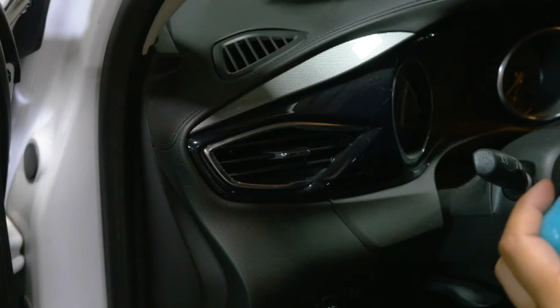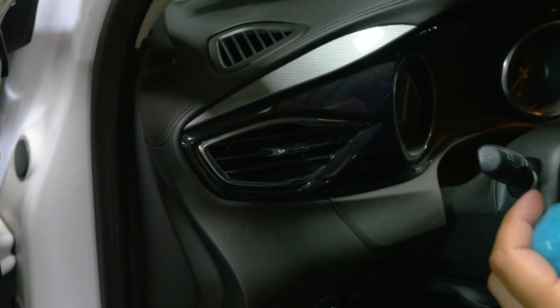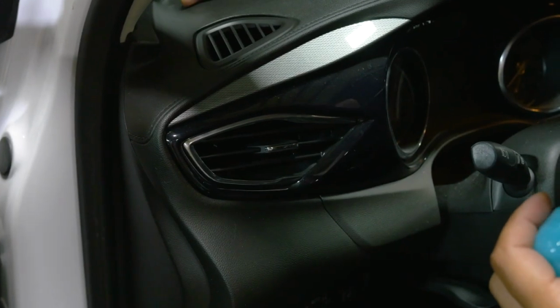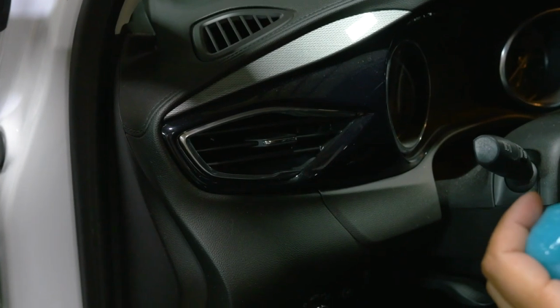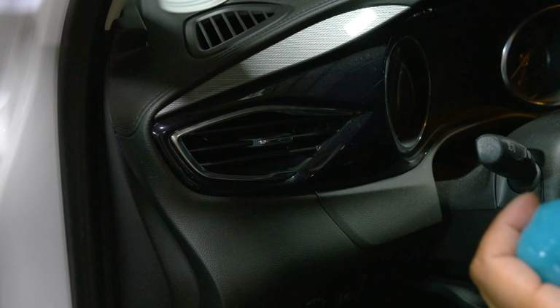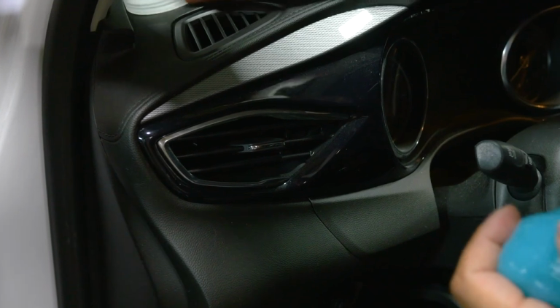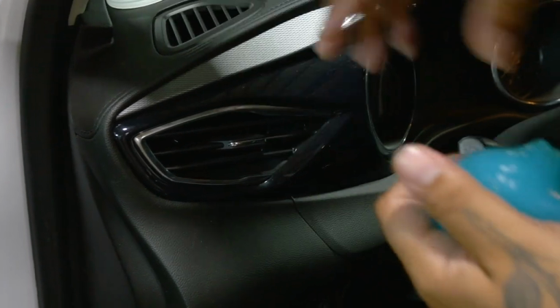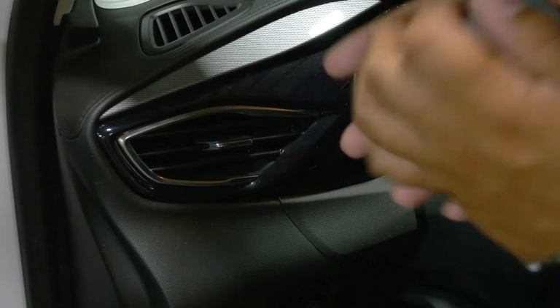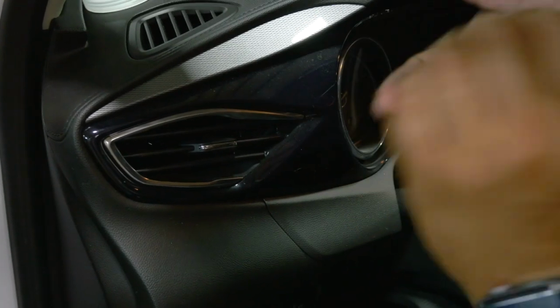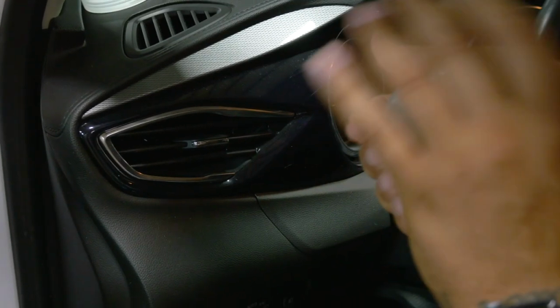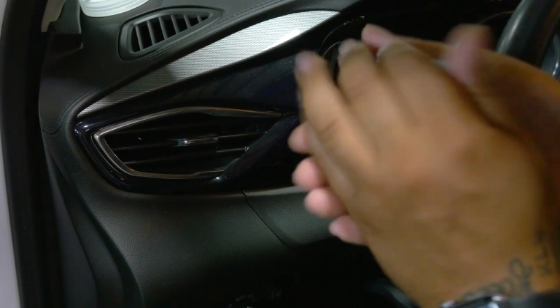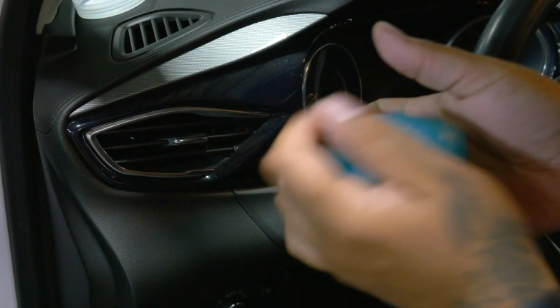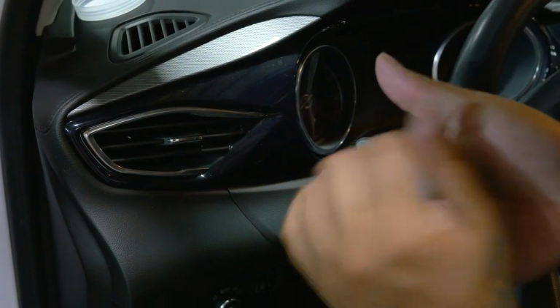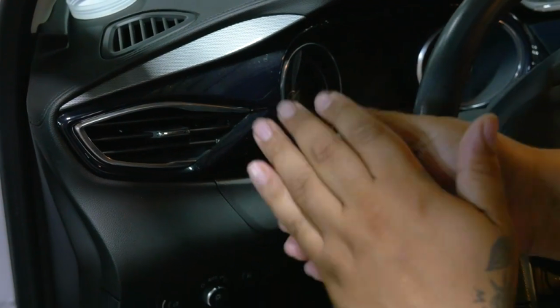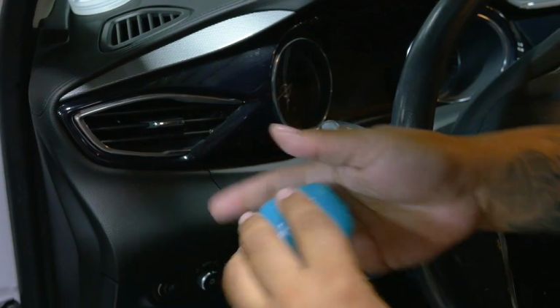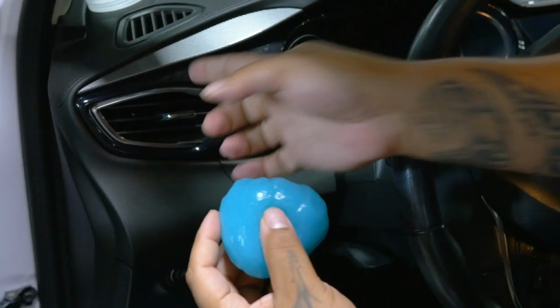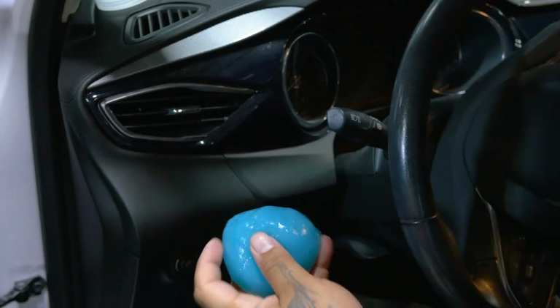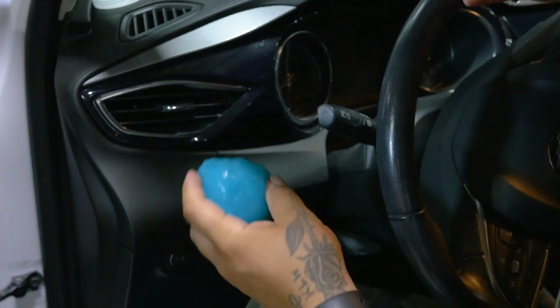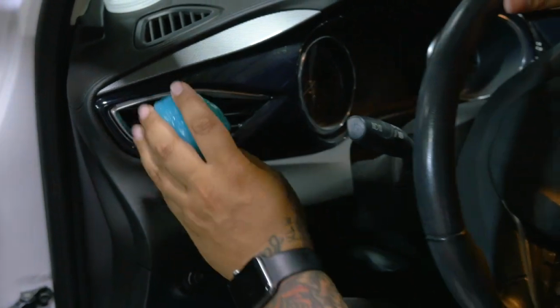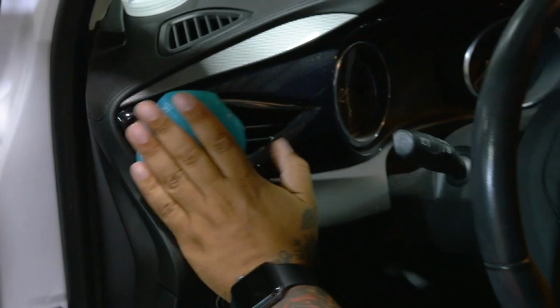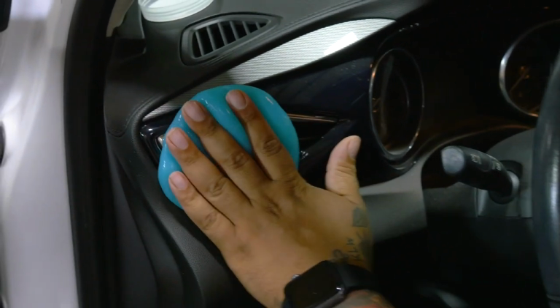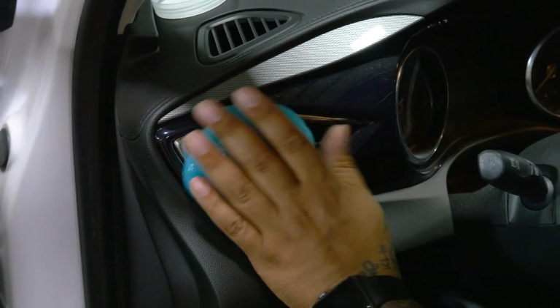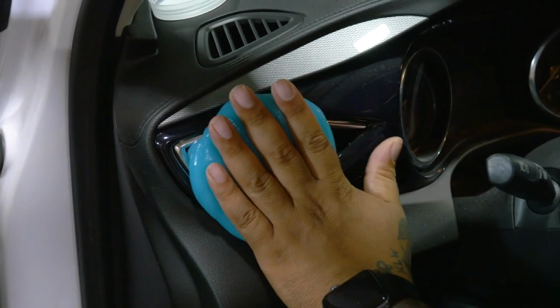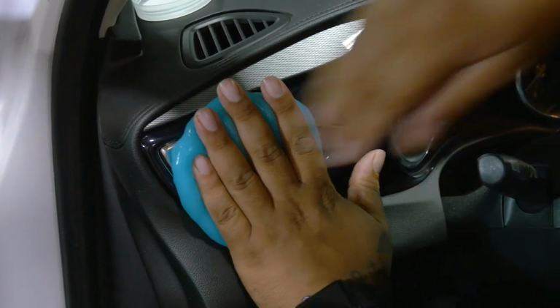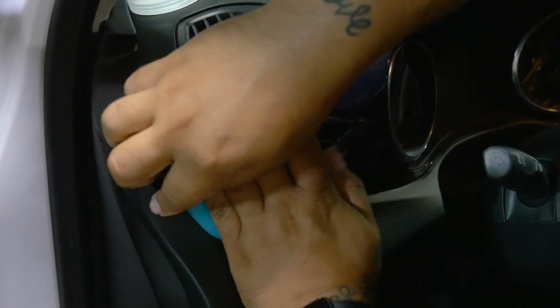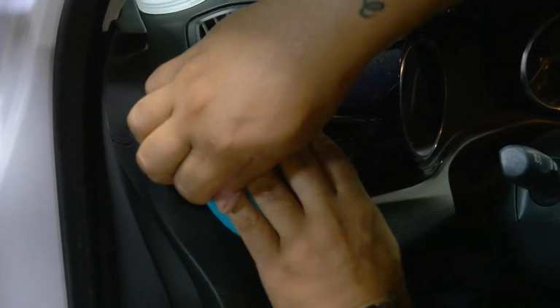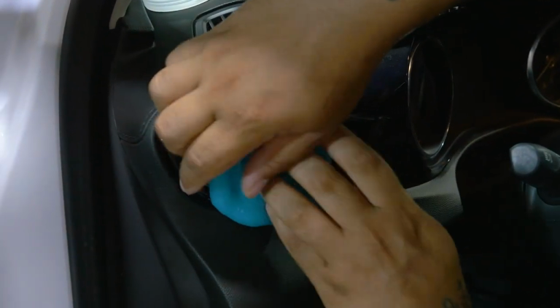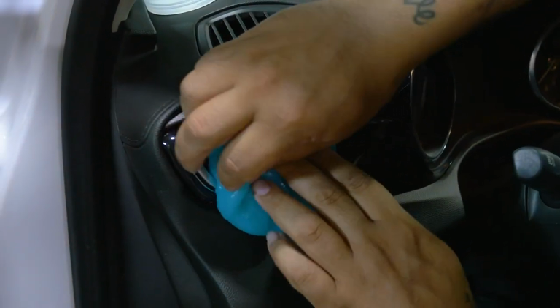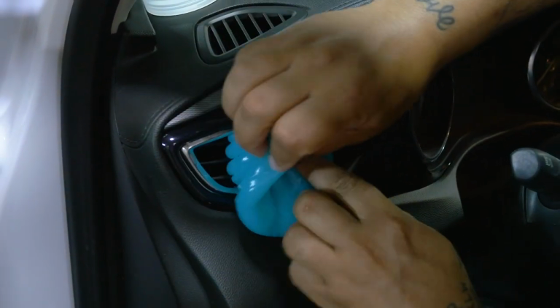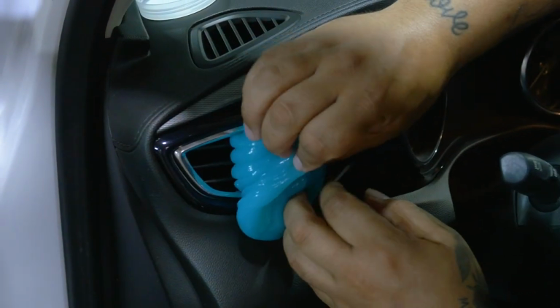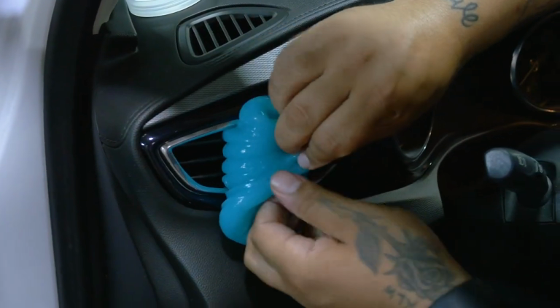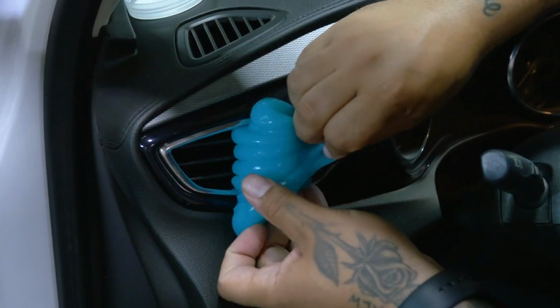So what you do — take the gel out, make it into a ball, and we're gonna do this vent right here. Press it up against it, and peel it back.